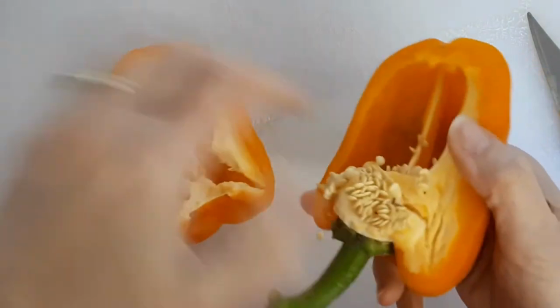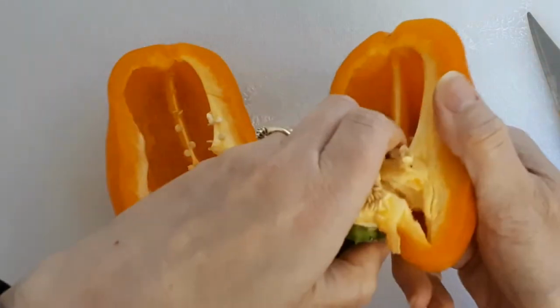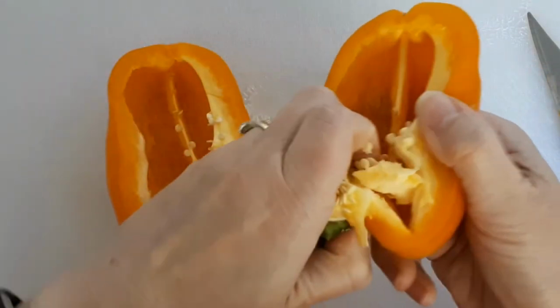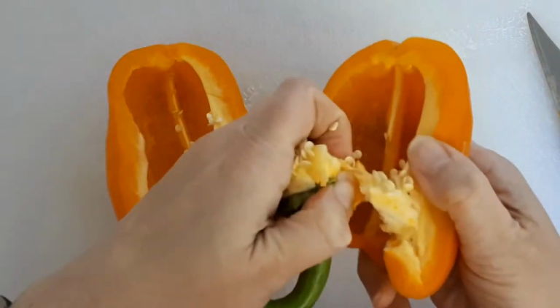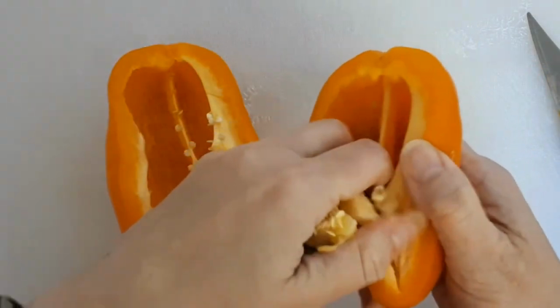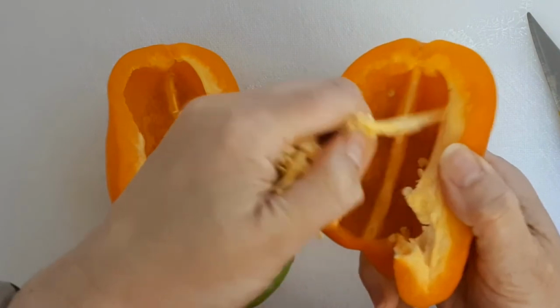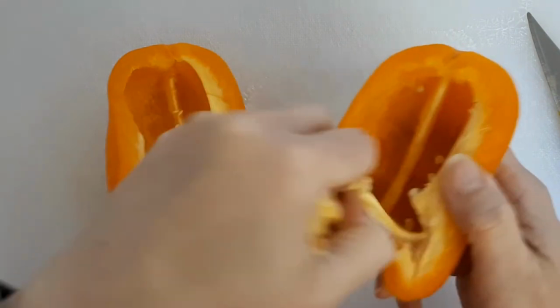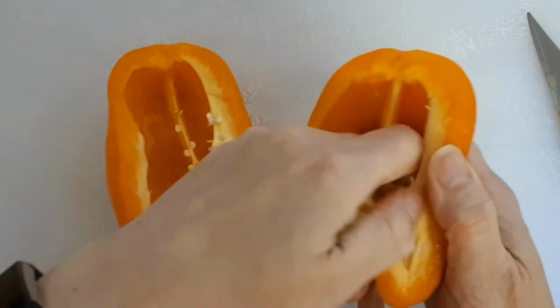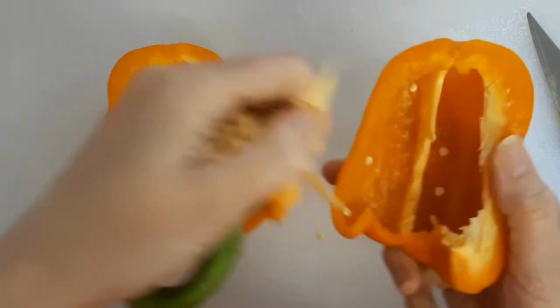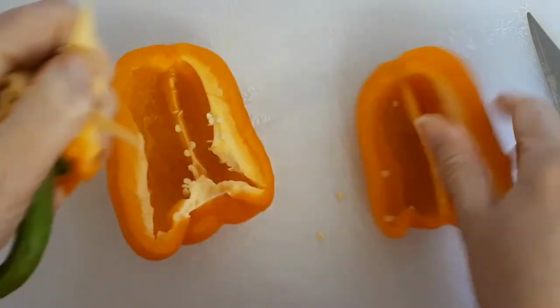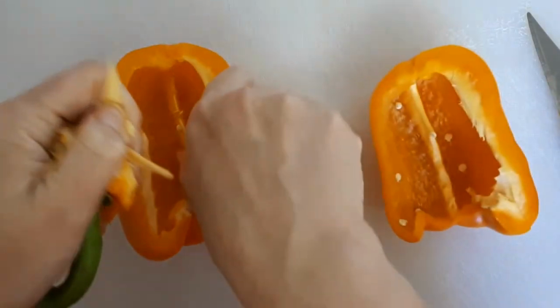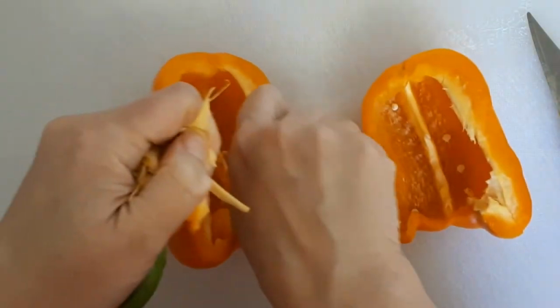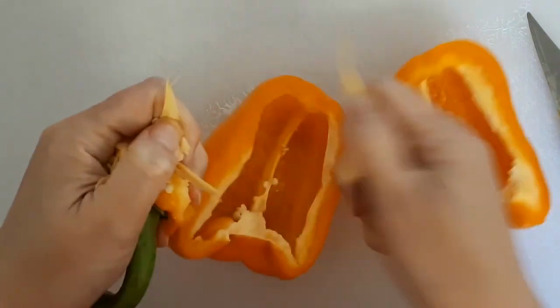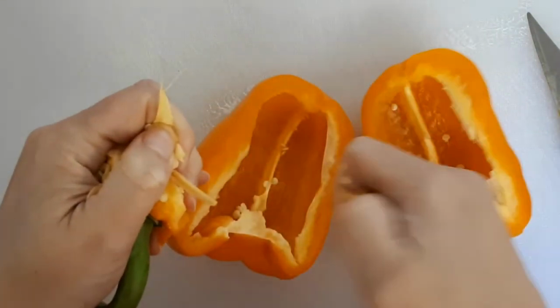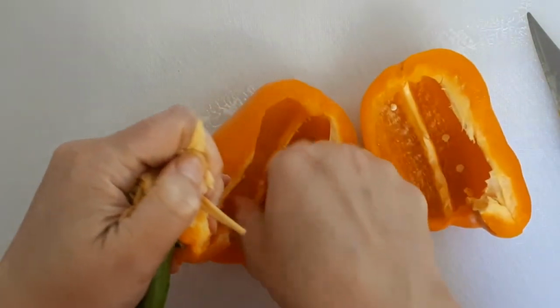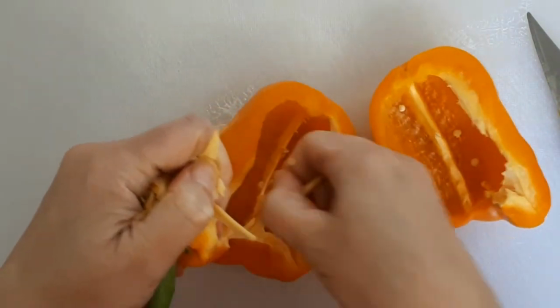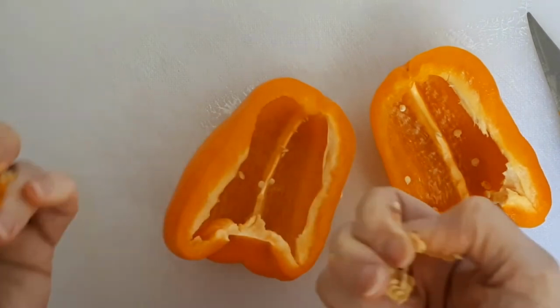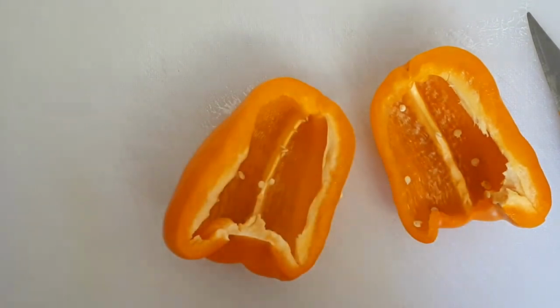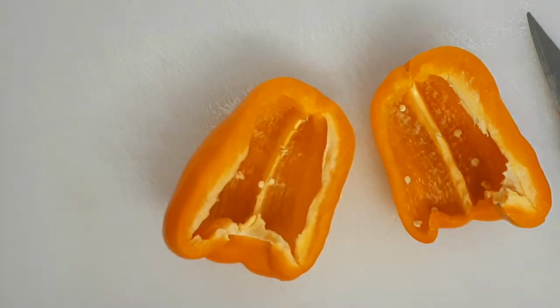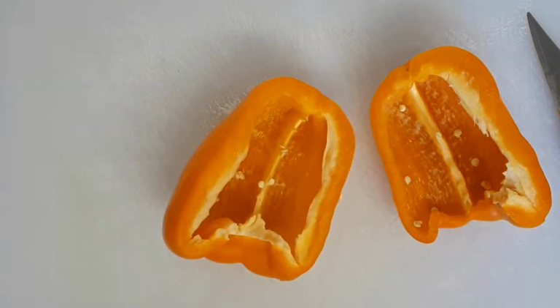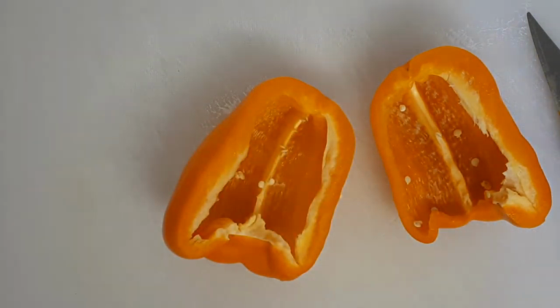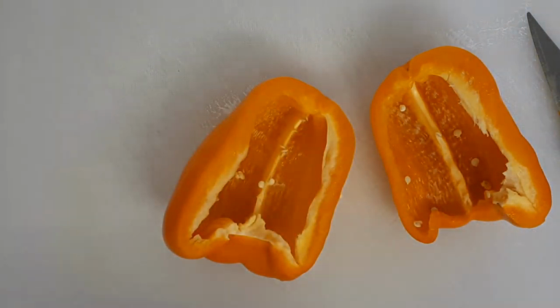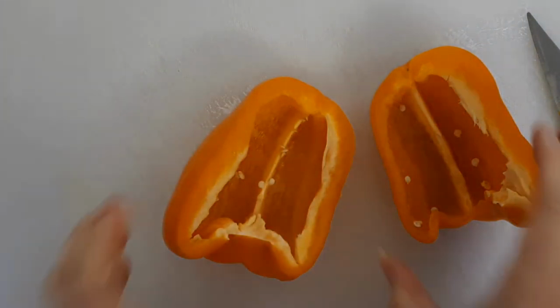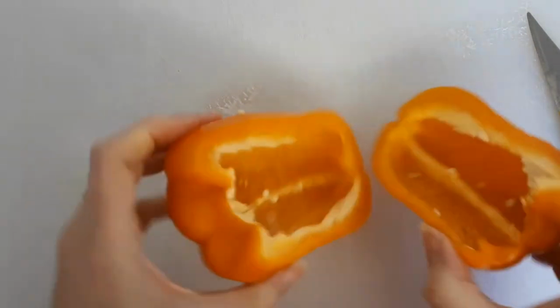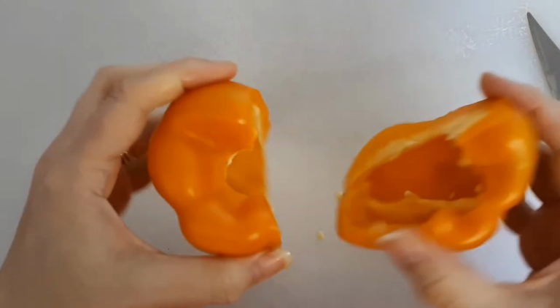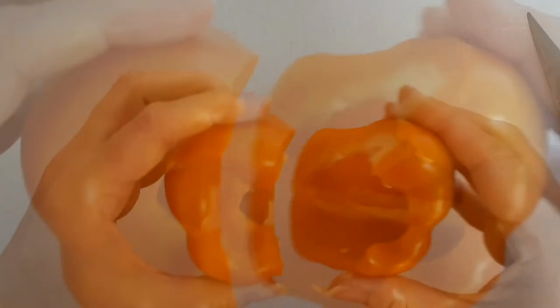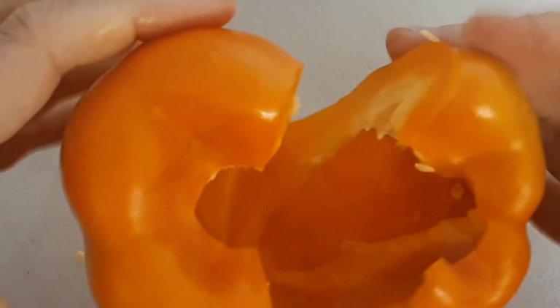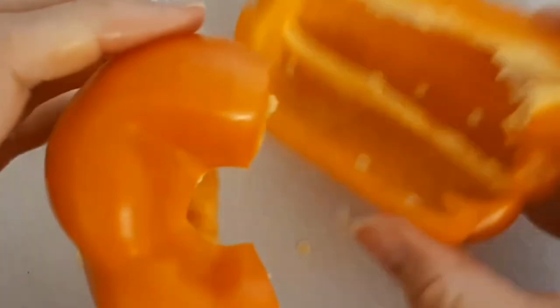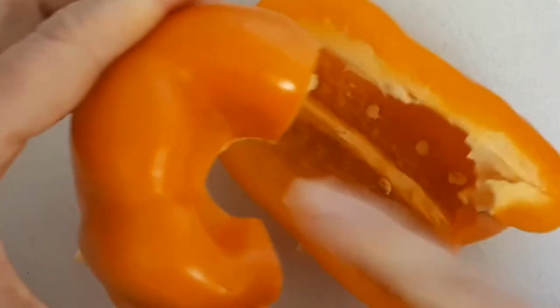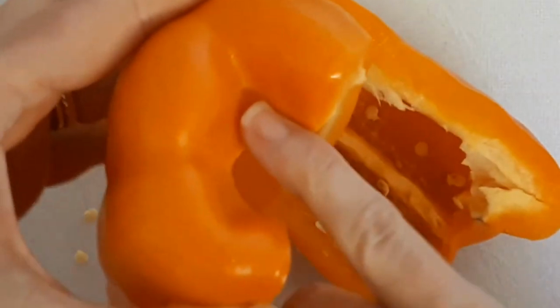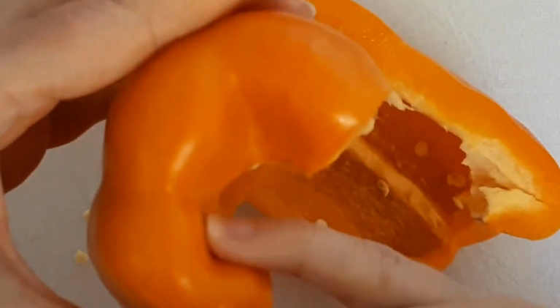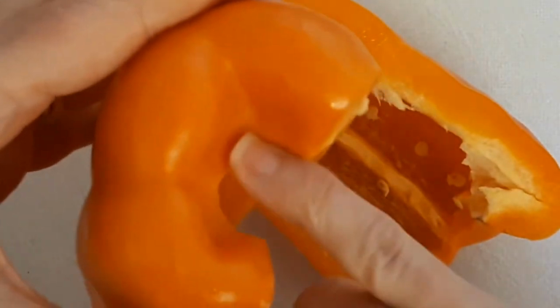You can just pop that green part out and pull out any of the white fluffy bits with the seeds on. Get rid of that and you've got a pepper that's cleaned without wasting any.